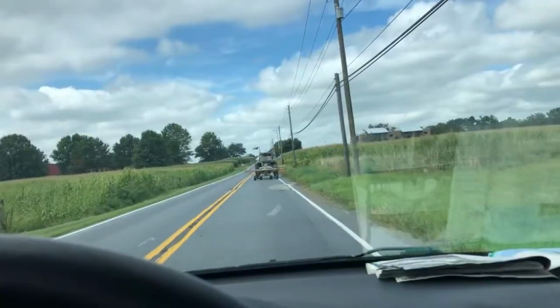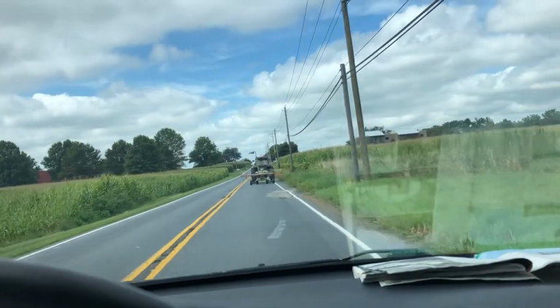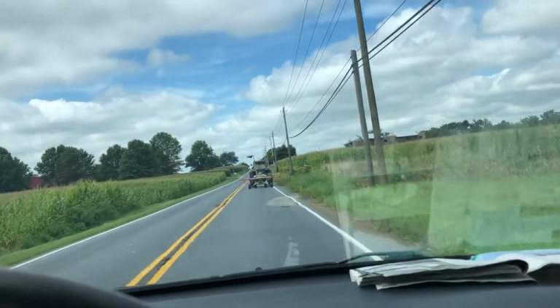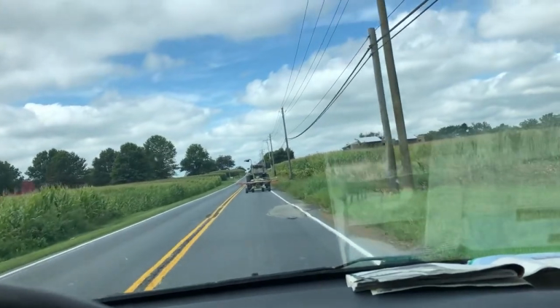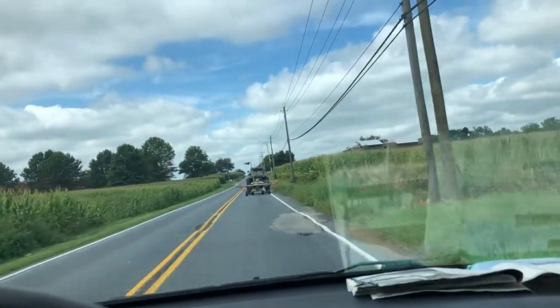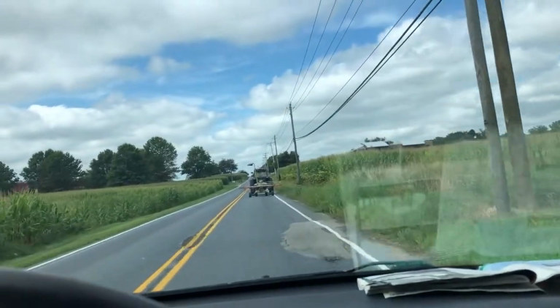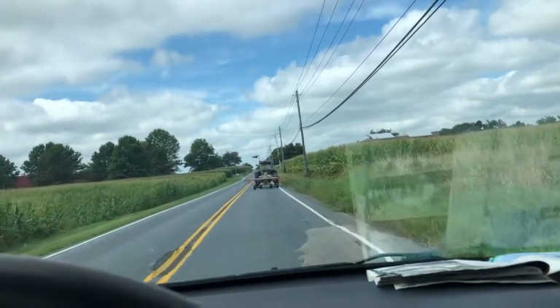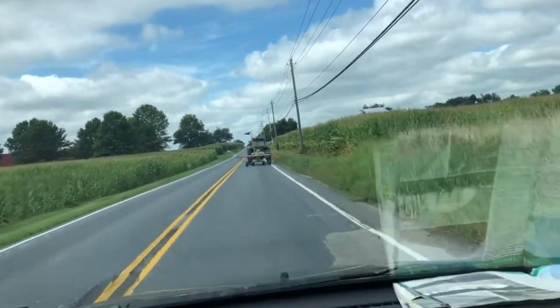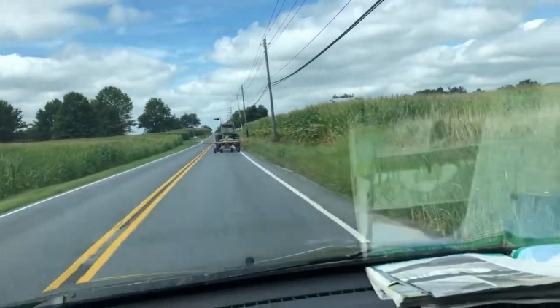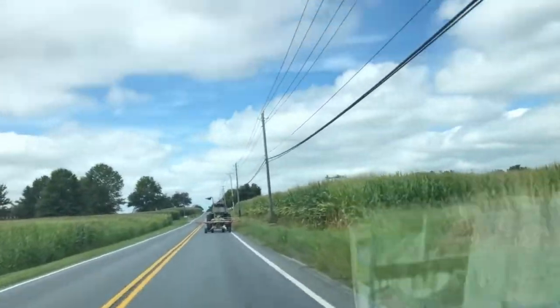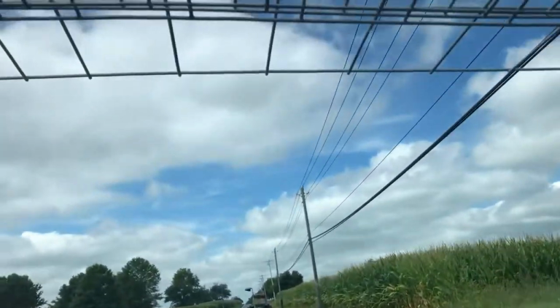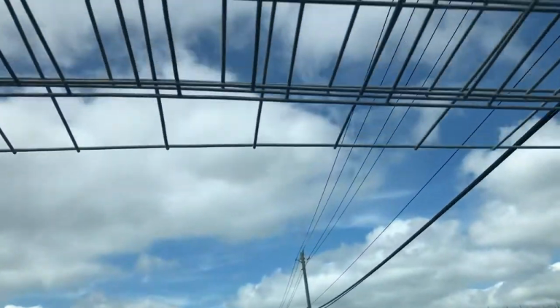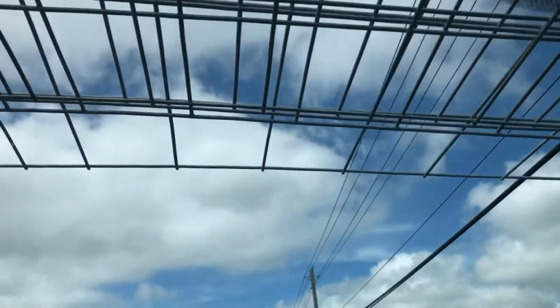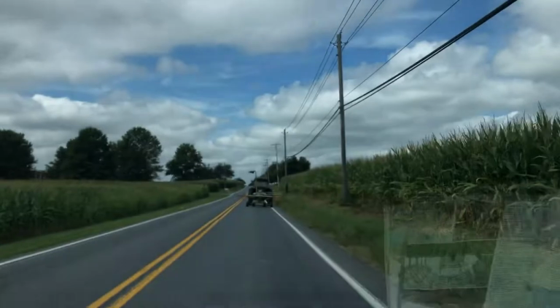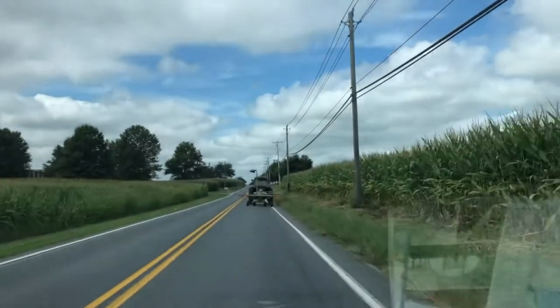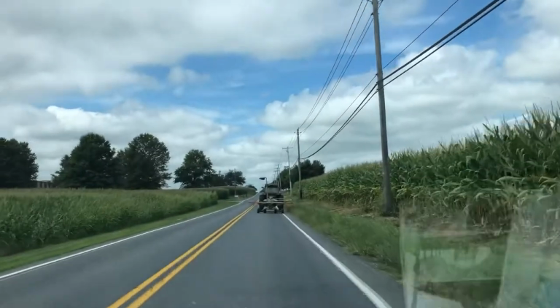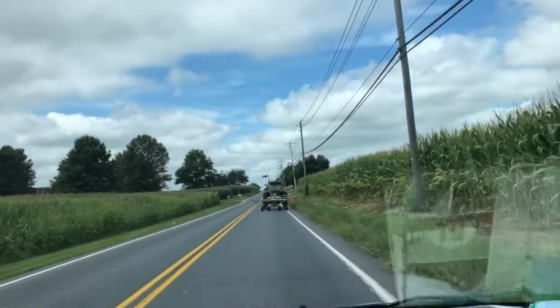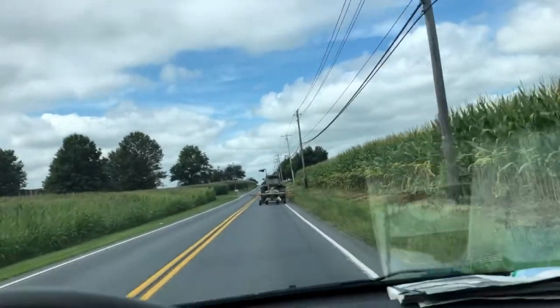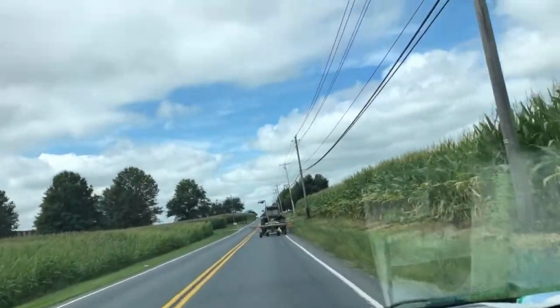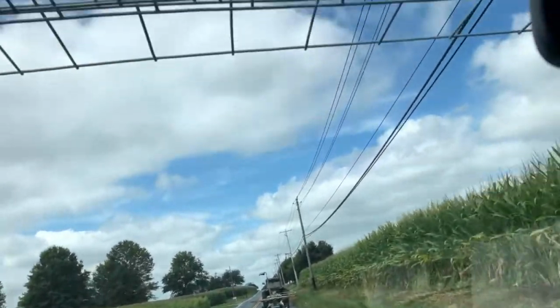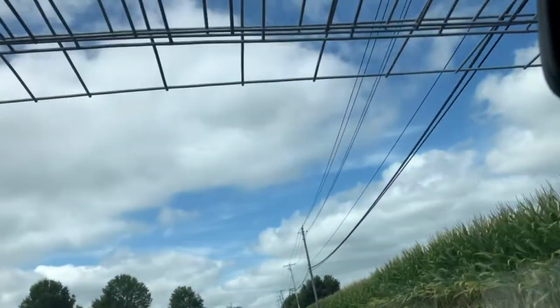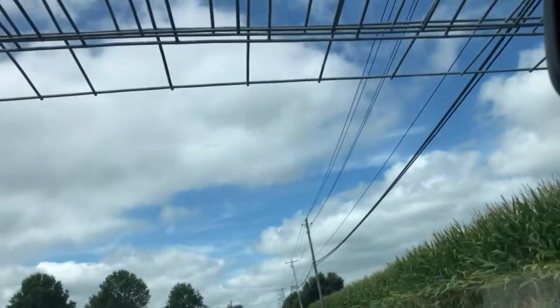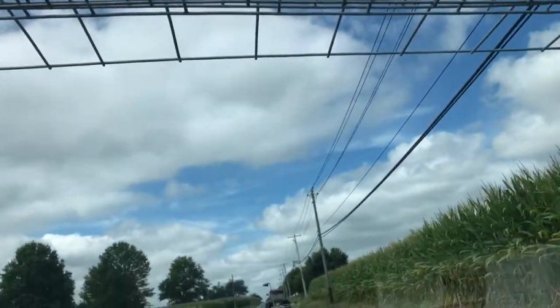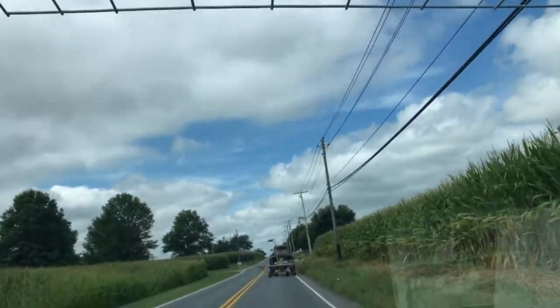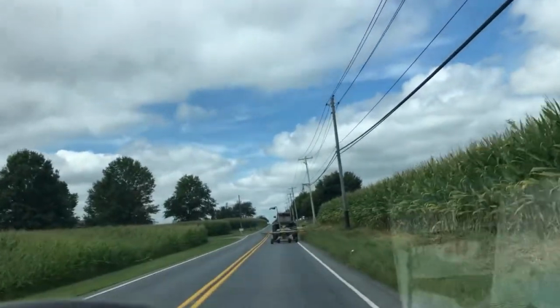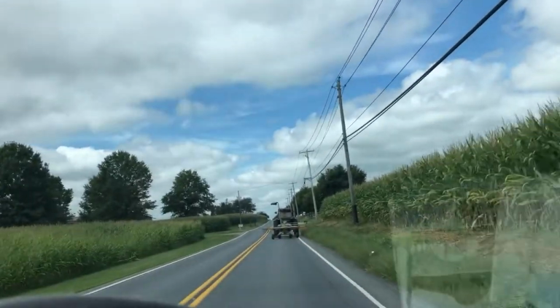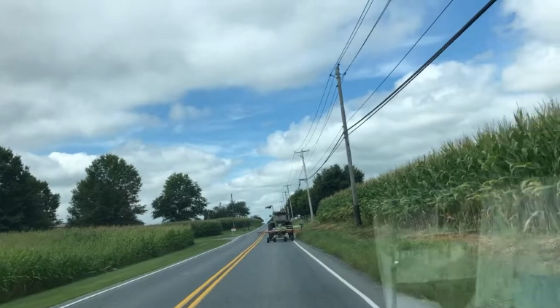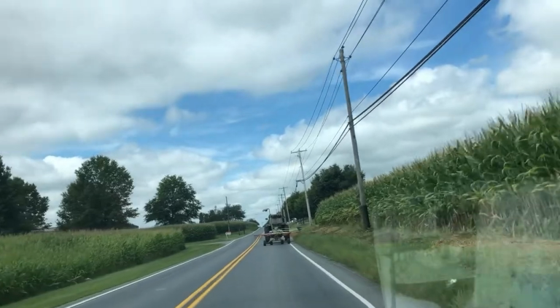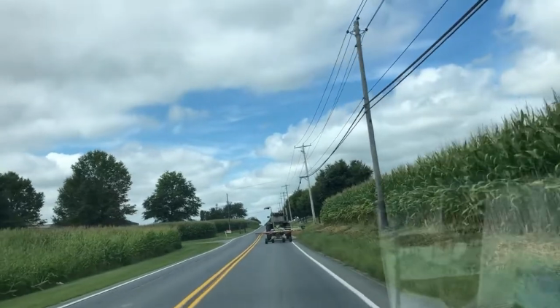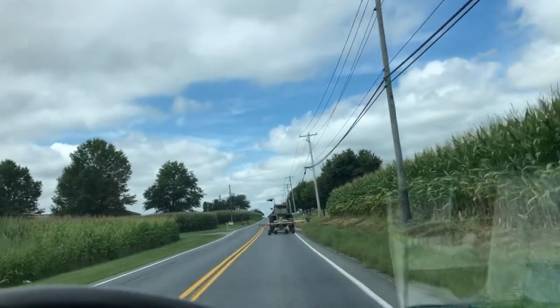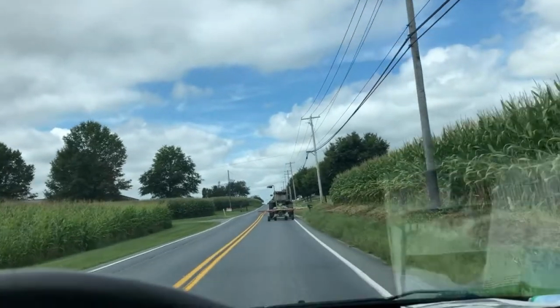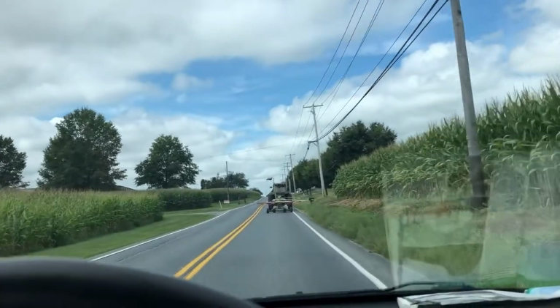The one time in life I'm not complaining about being stuck behind farm equipment is when I've got a whole bunch of cattle panels on my roof. We will go nice and slow — I'll stay right behind you, Mr. Tractor.